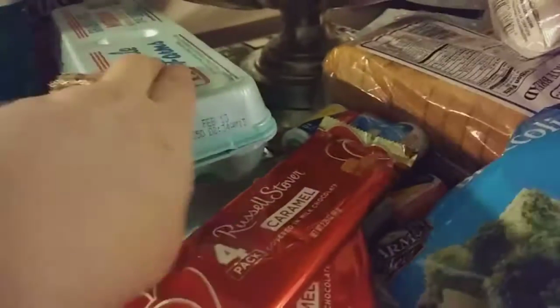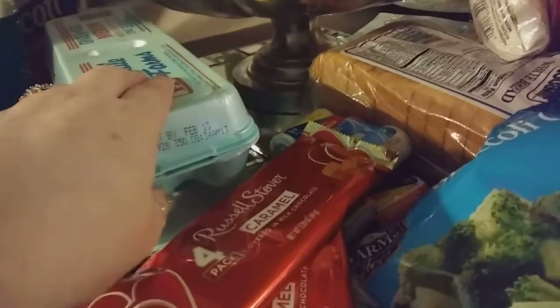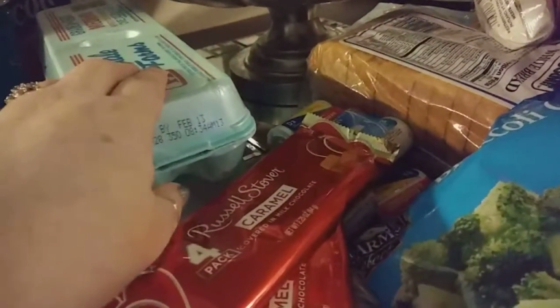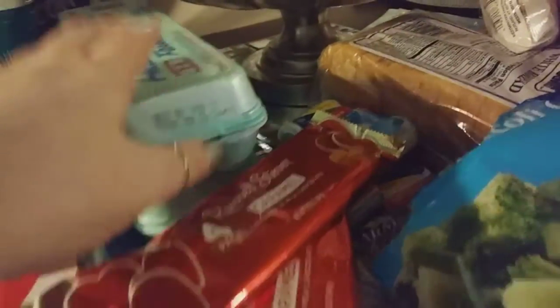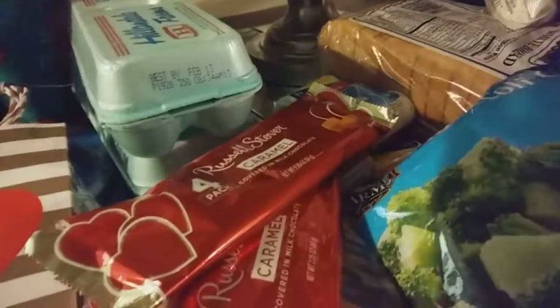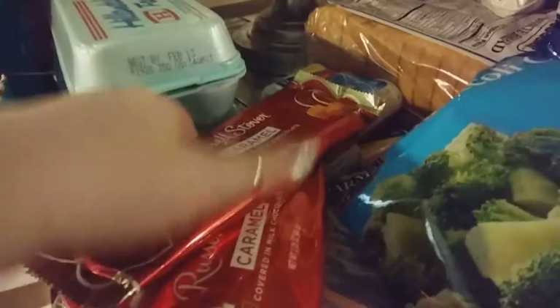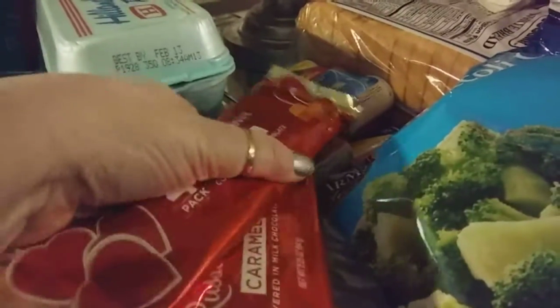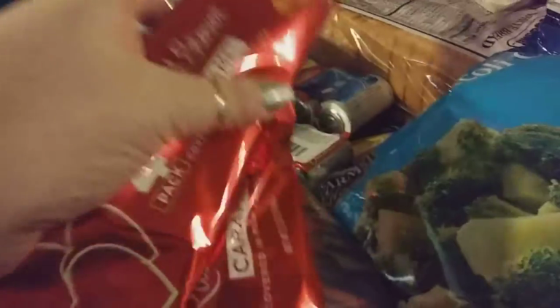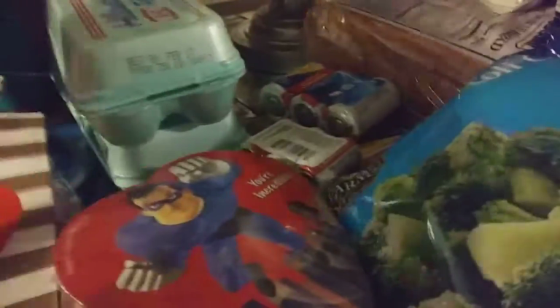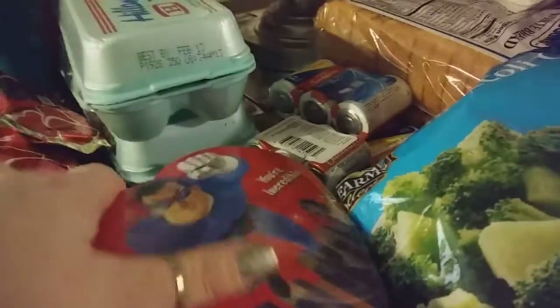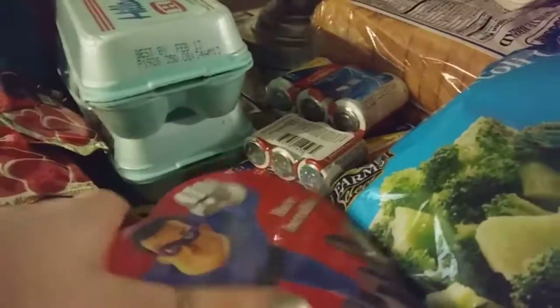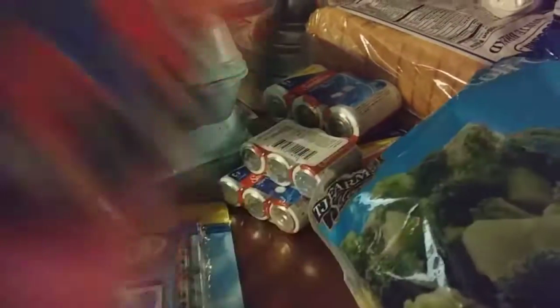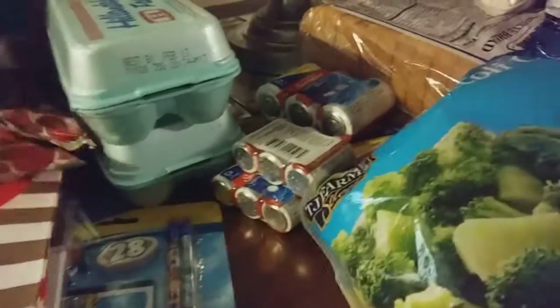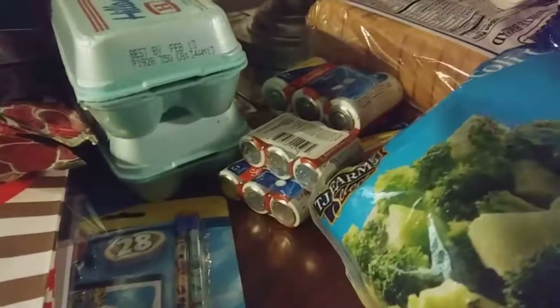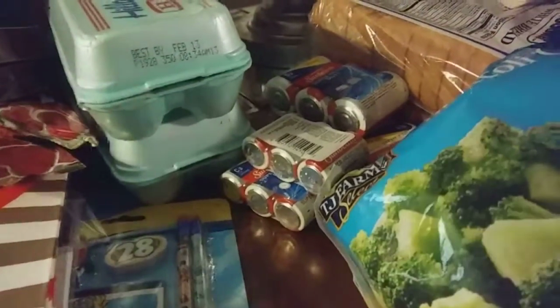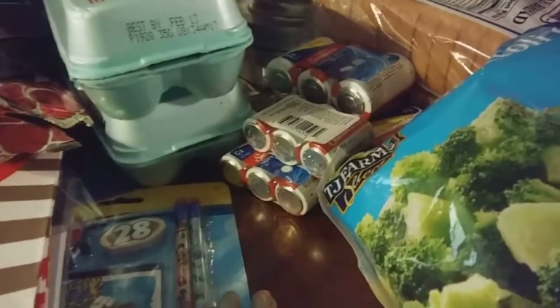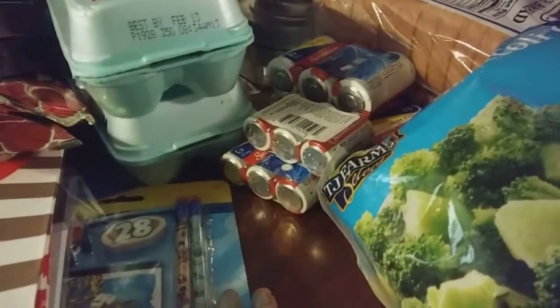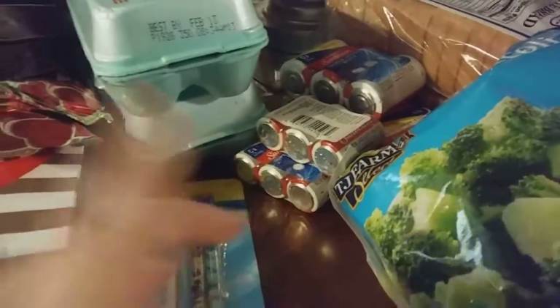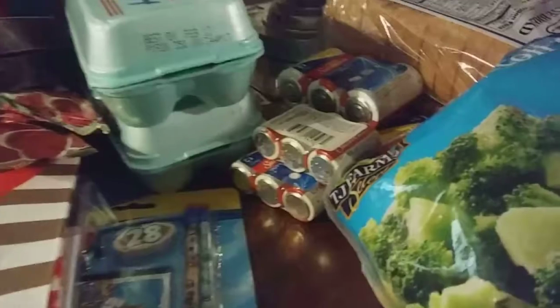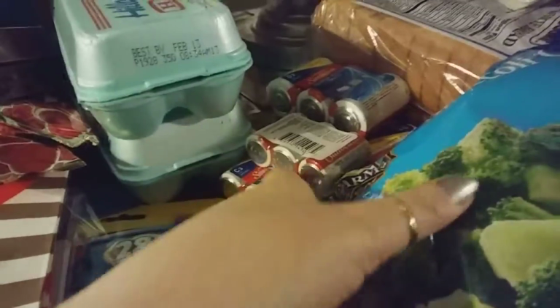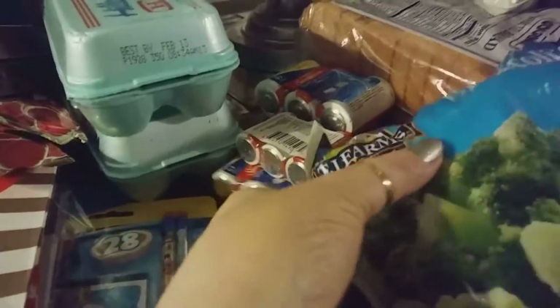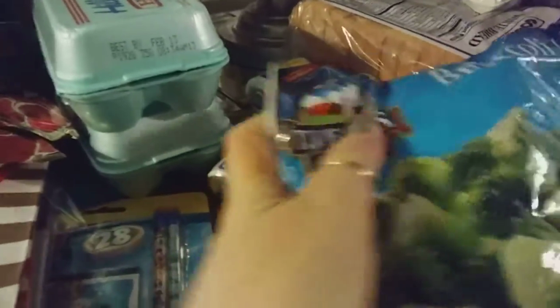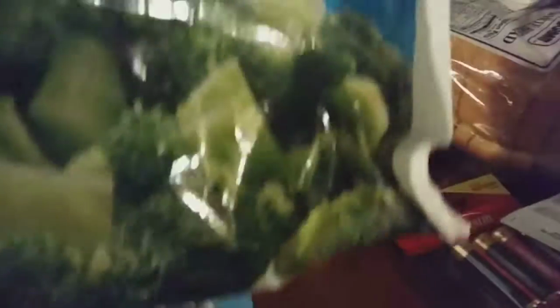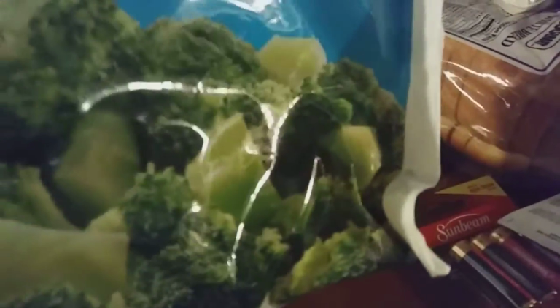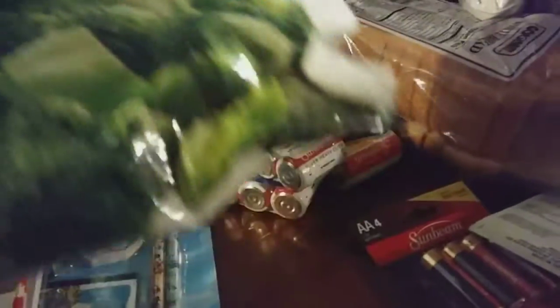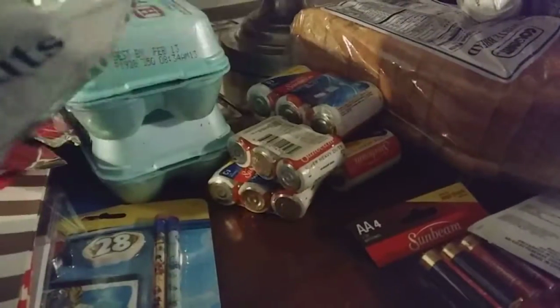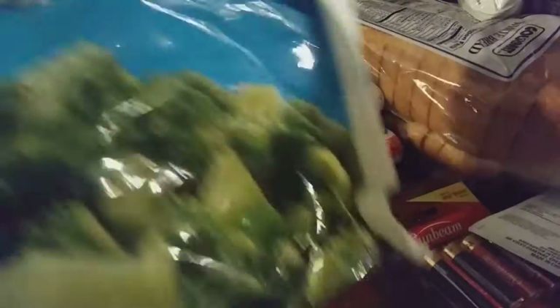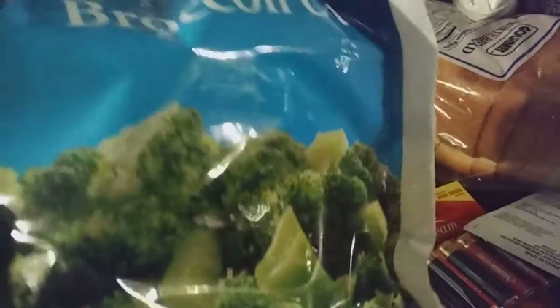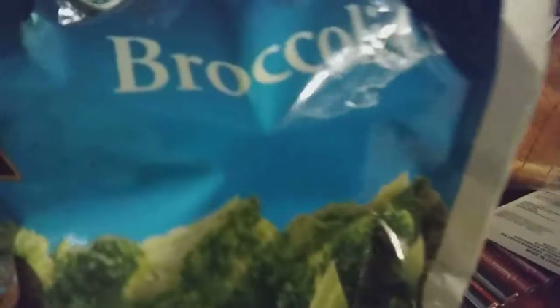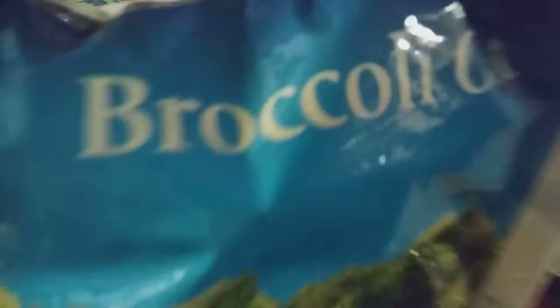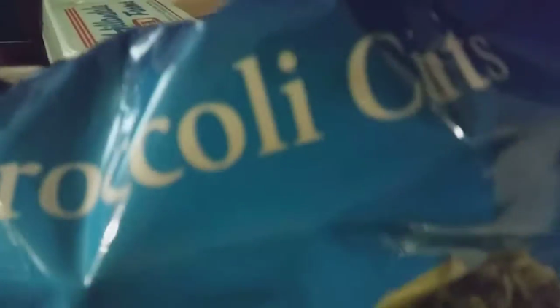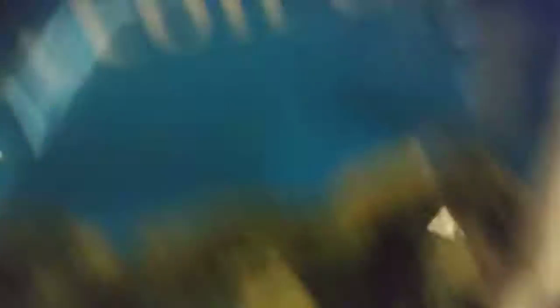I picked up two dozen eggs, a dollar a dozen, which over here is good. I don't know what egg prices are everywhere, but over here that's a good price. I picked up this broccoli, which I pick up a lot of times — it's one pound of broccoli cuts. I use that a lot of different ways.